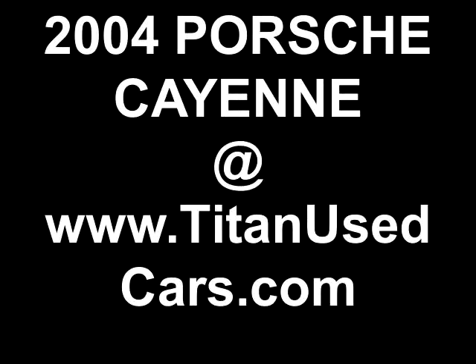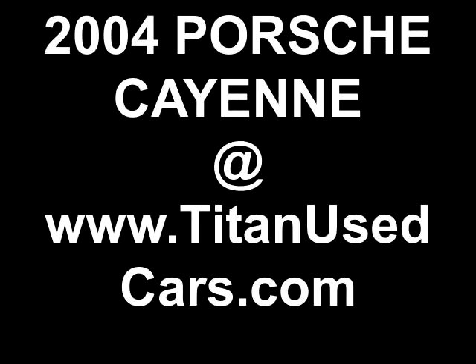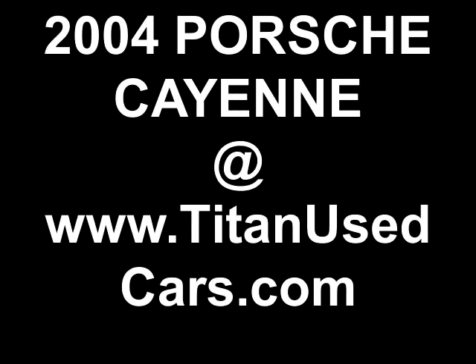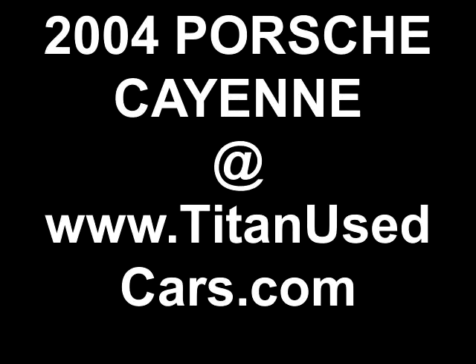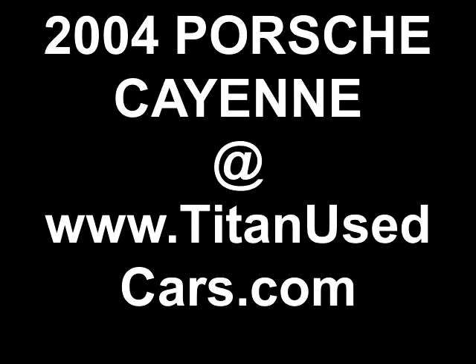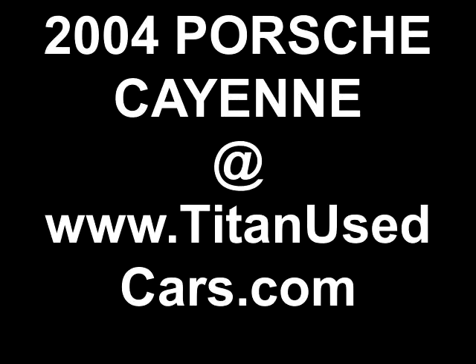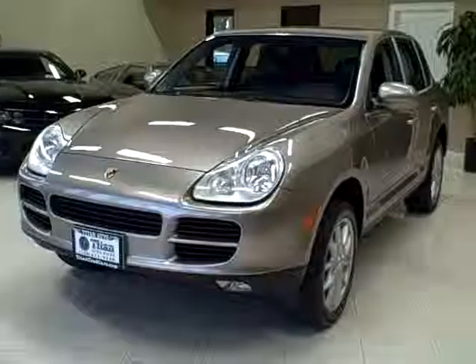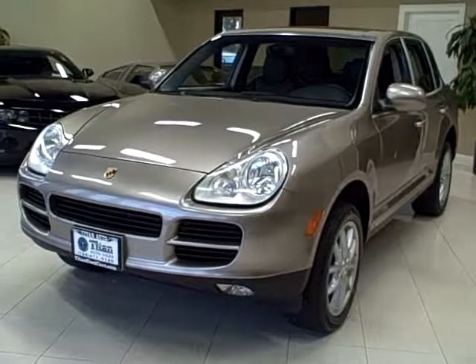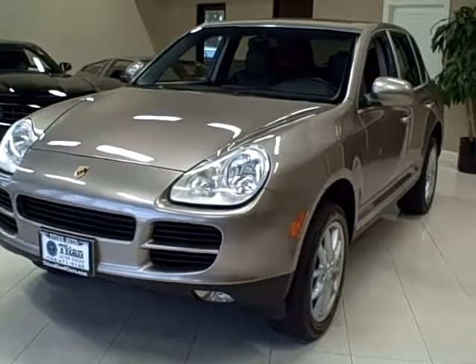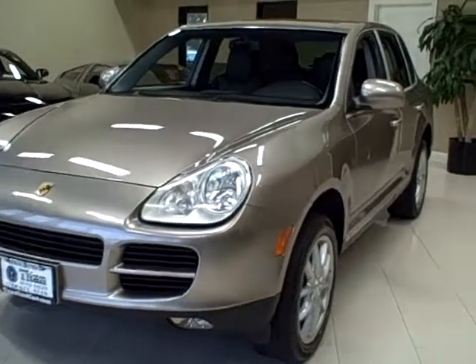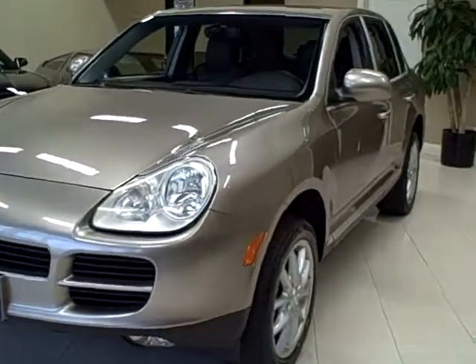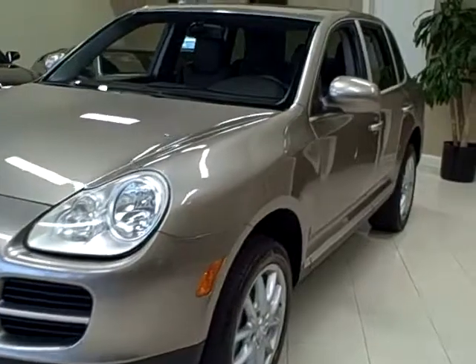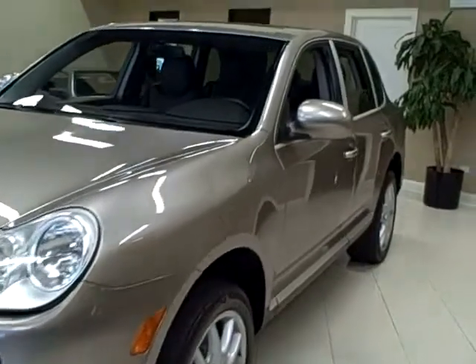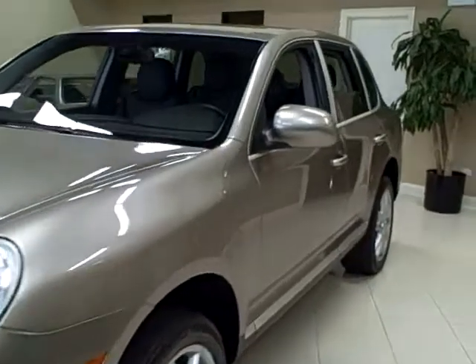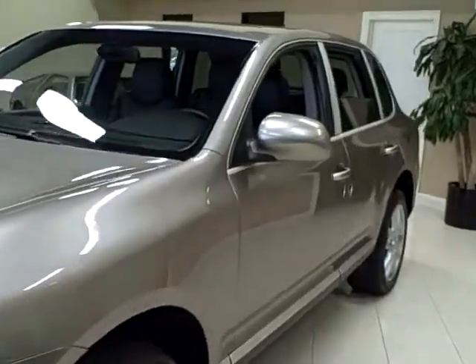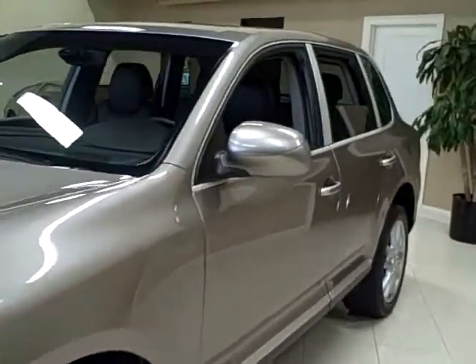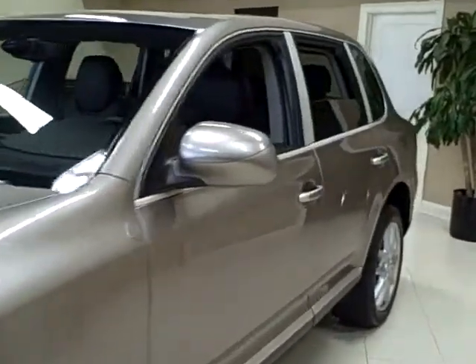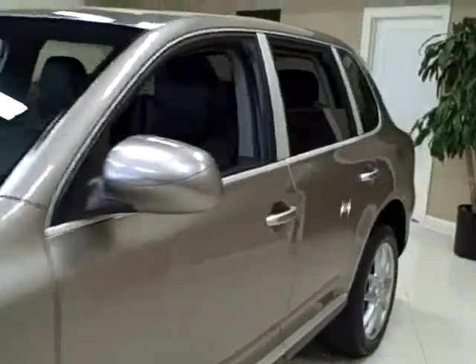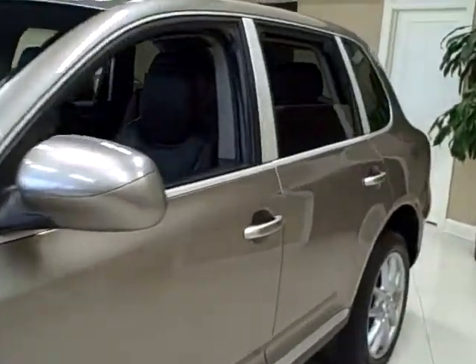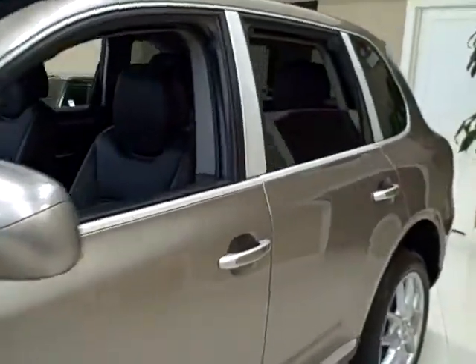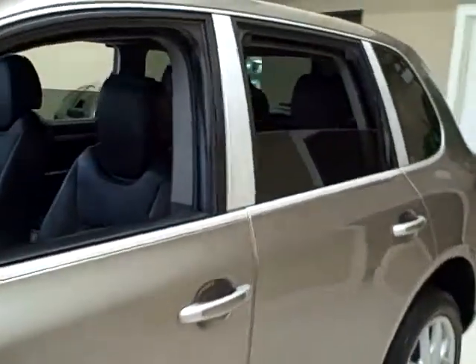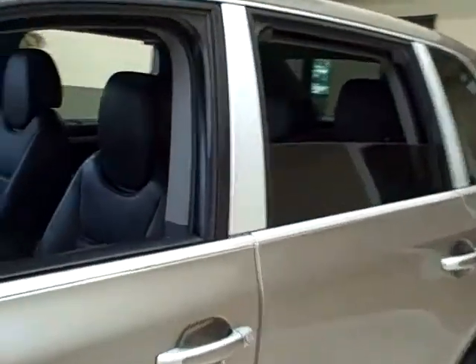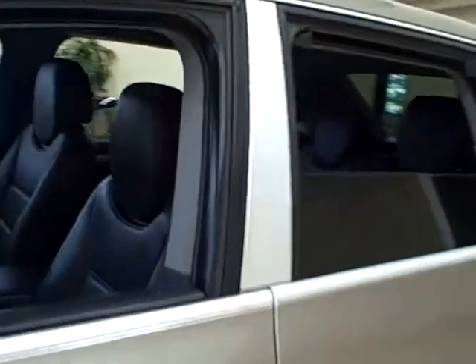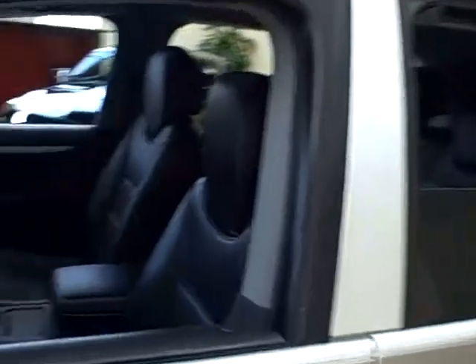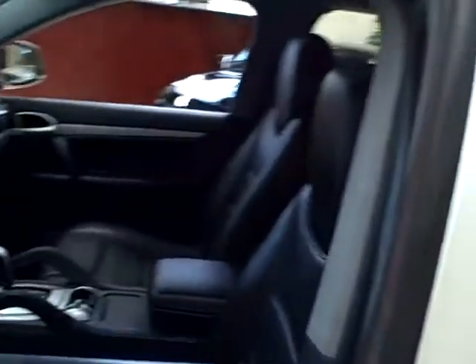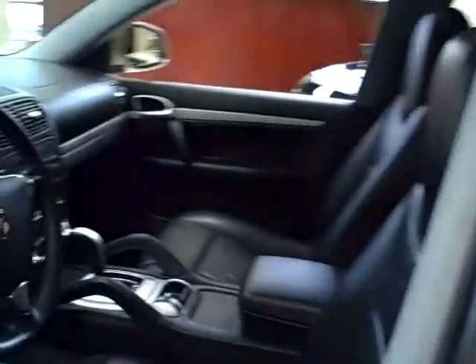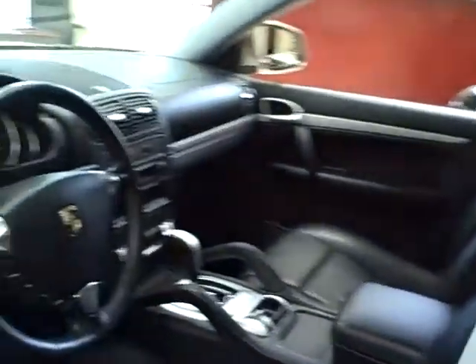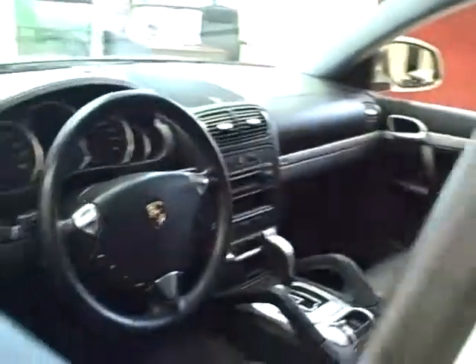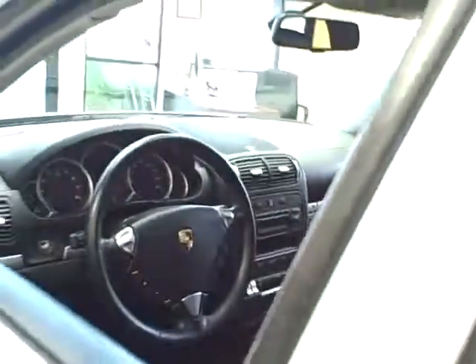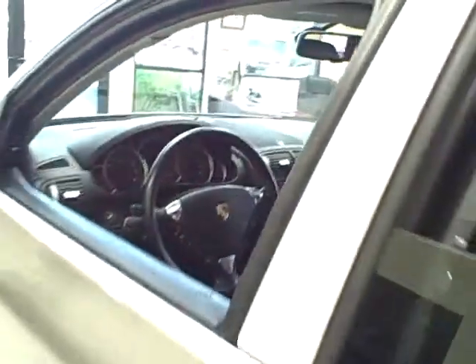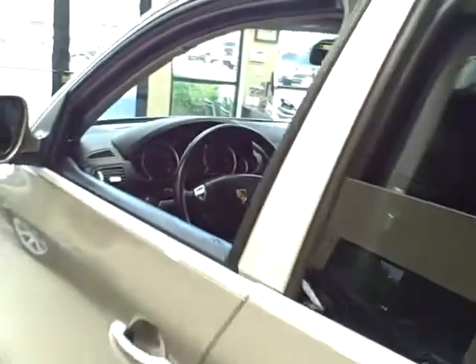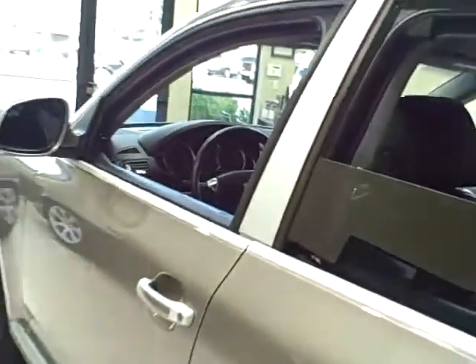This 2004 Porsche Cayenne is available from Titan Auto Sales. It features a black leather interior wrapped in a Jarama beige metallic exterior.